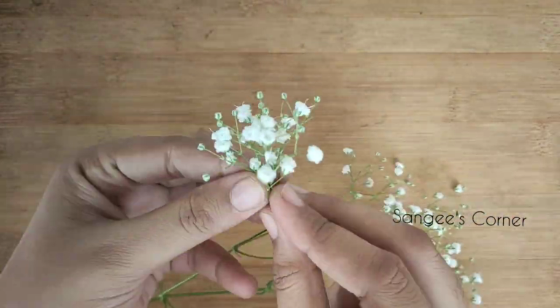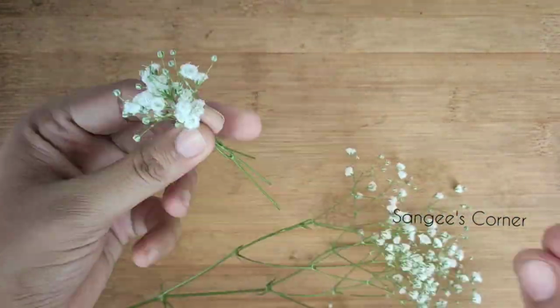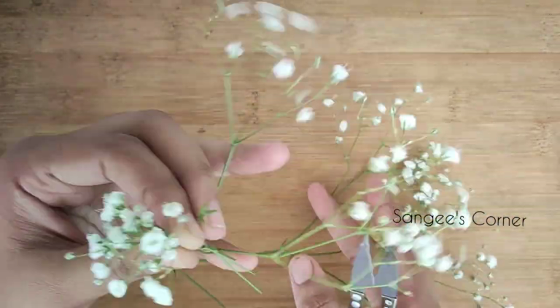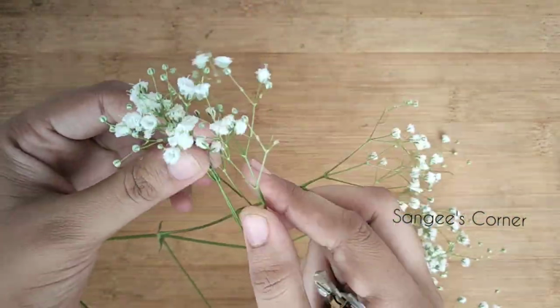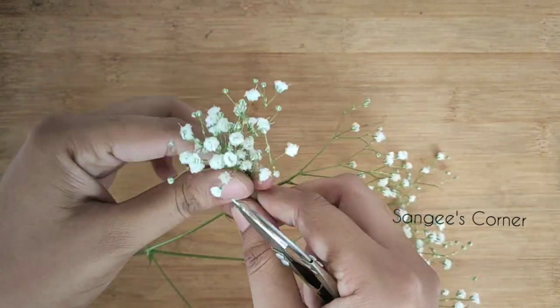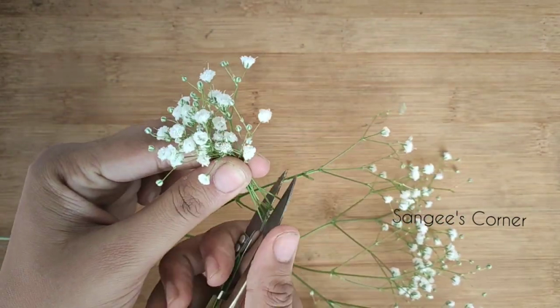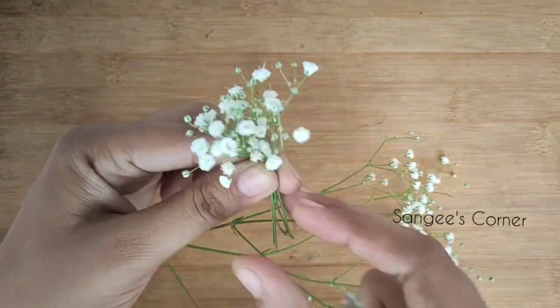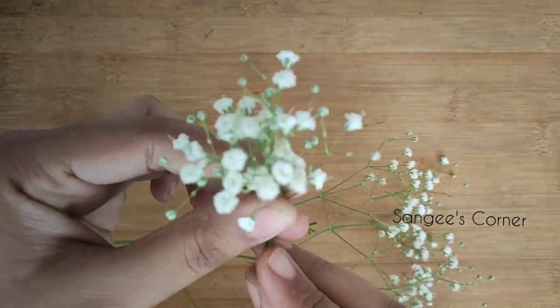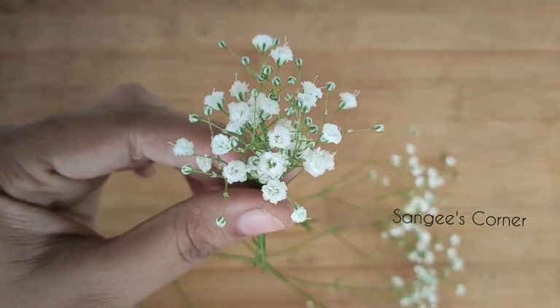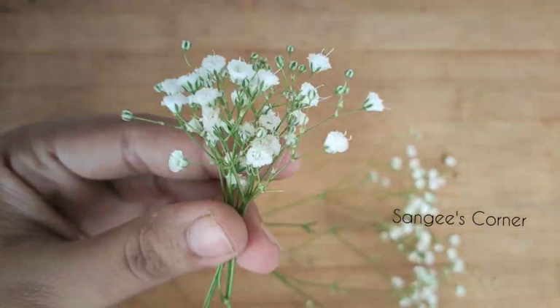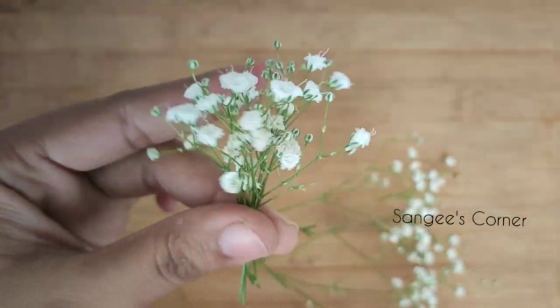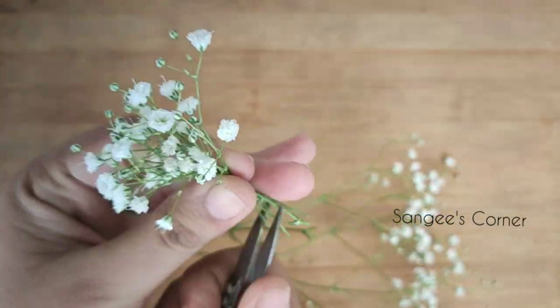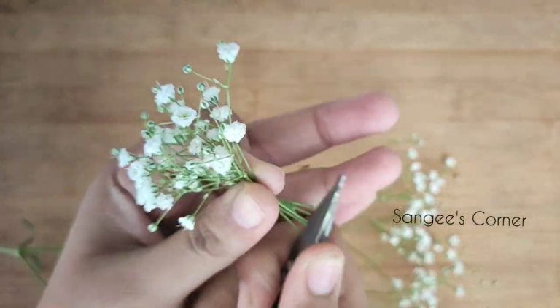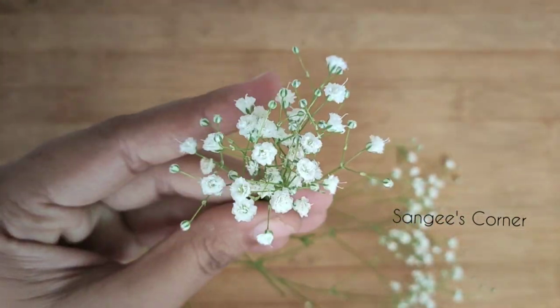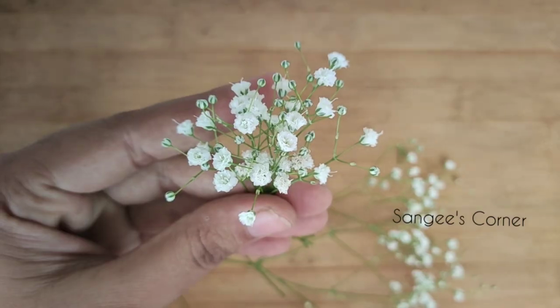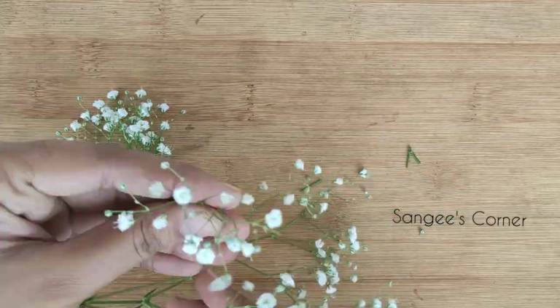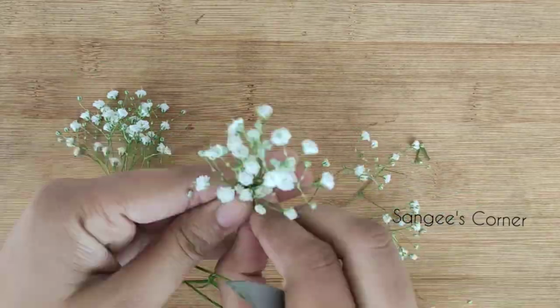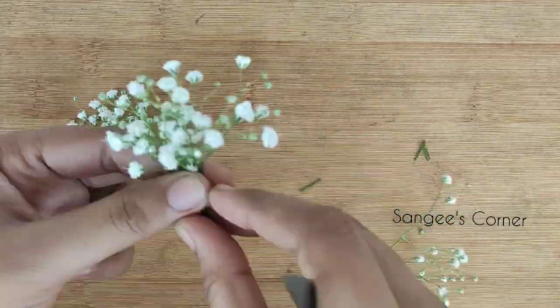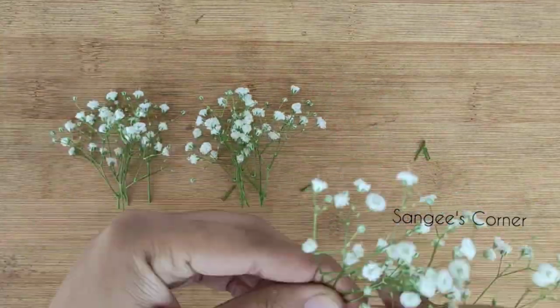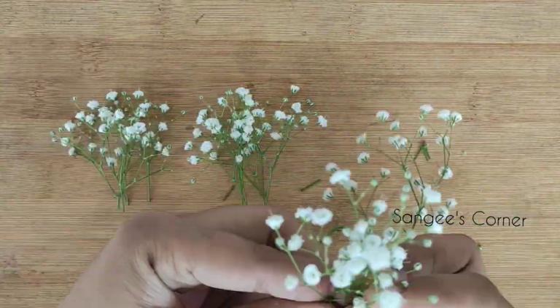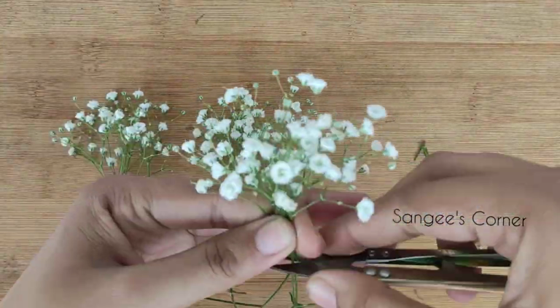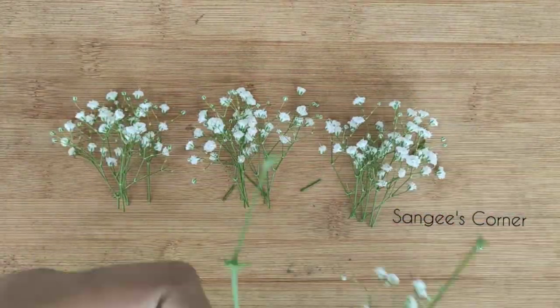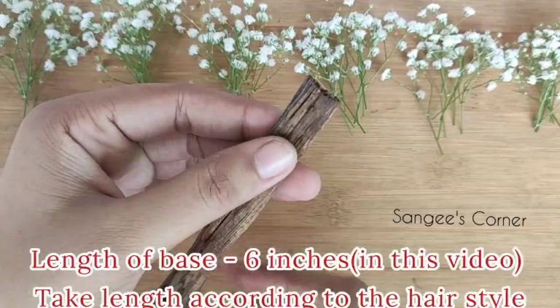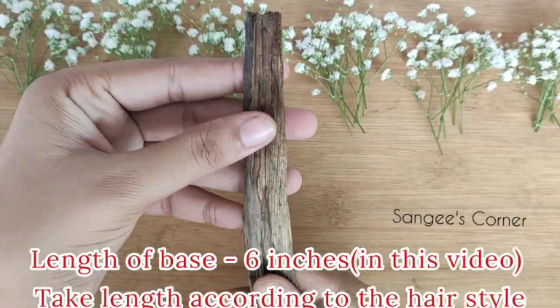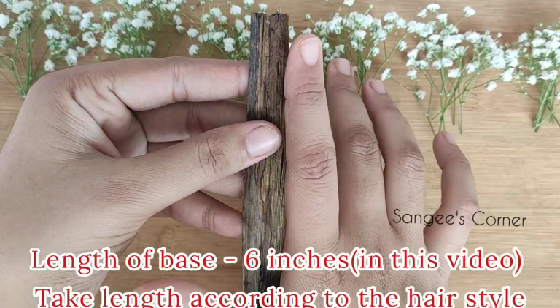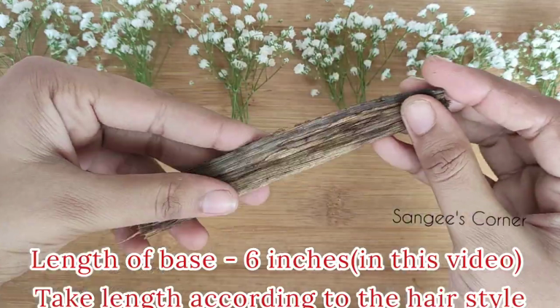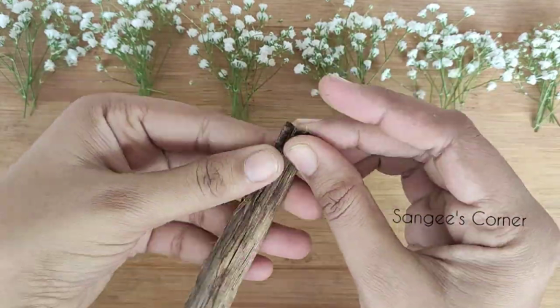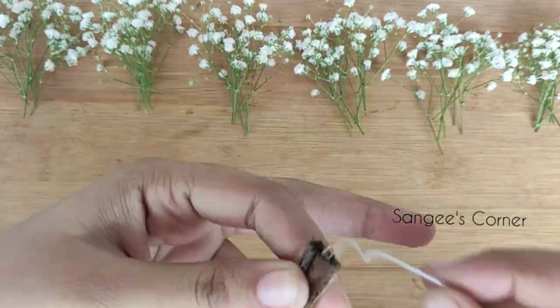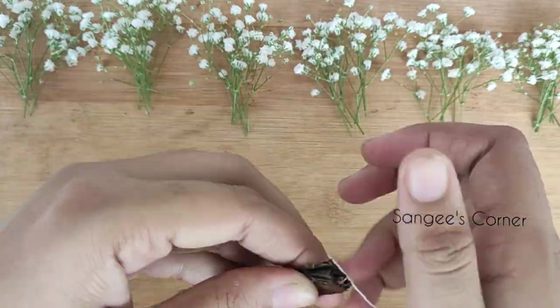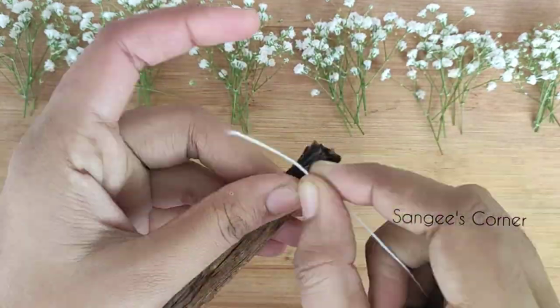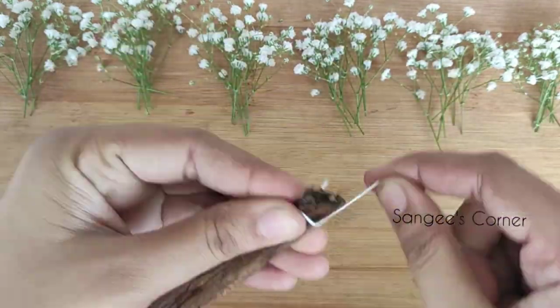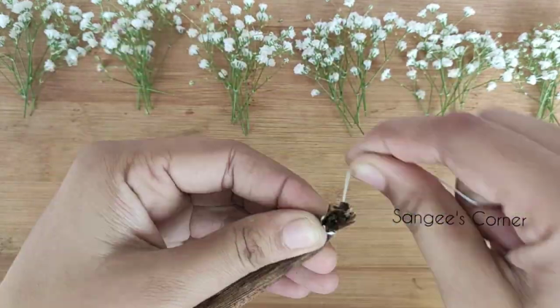It will be easy to cut it. We can cut the thread first. I am using cotton thread.